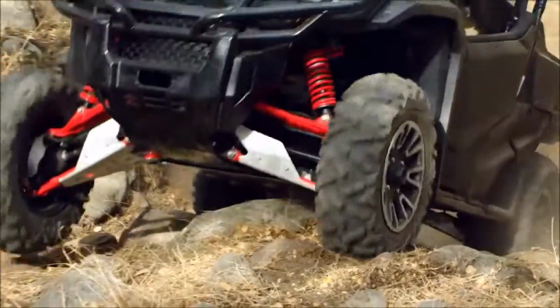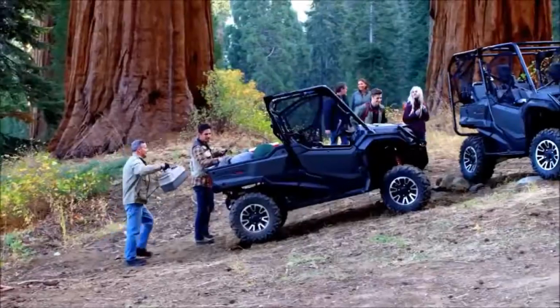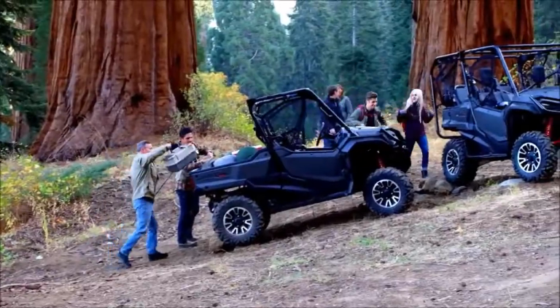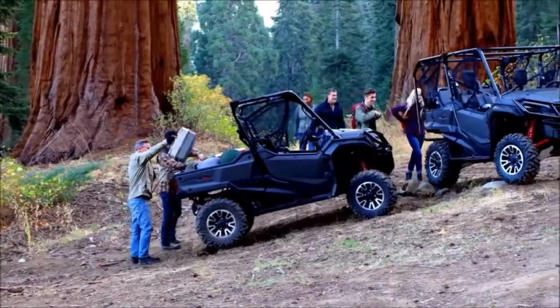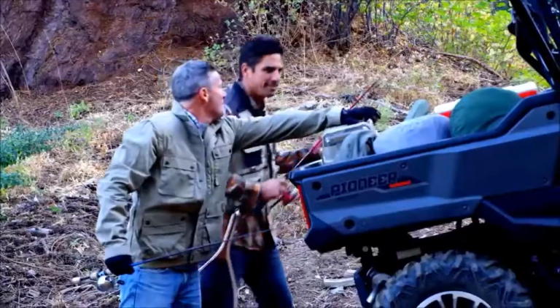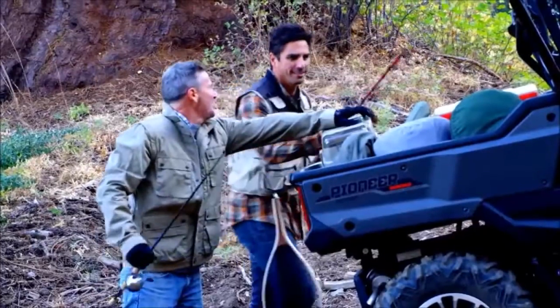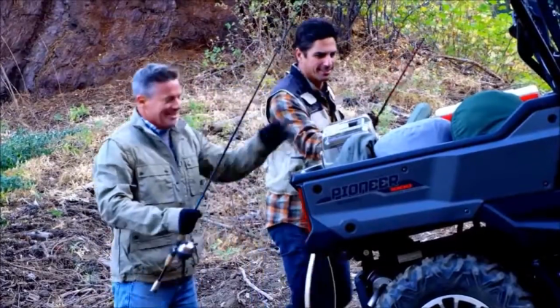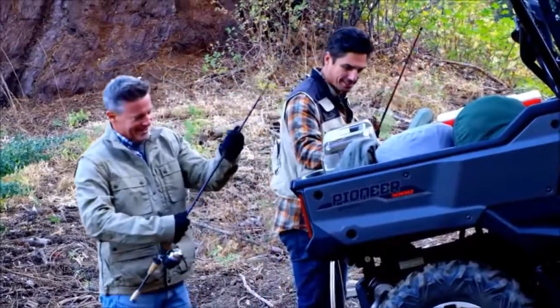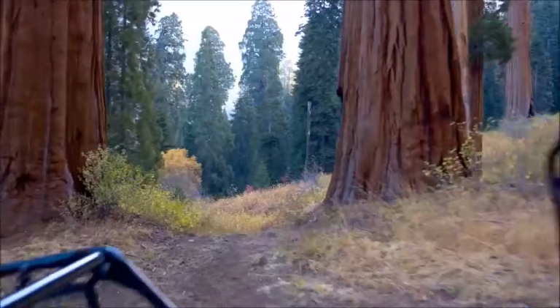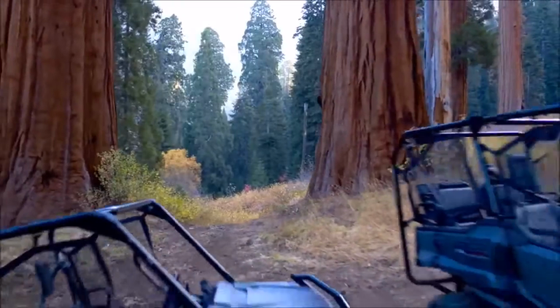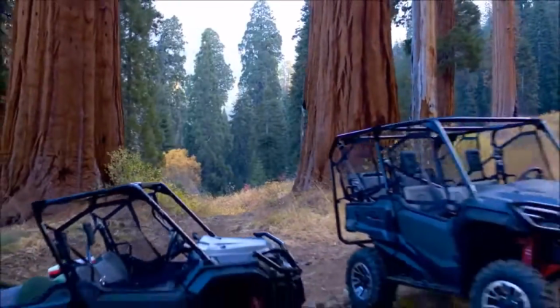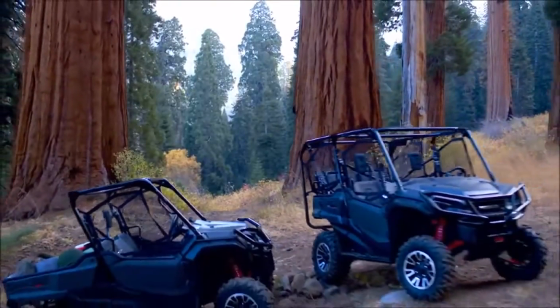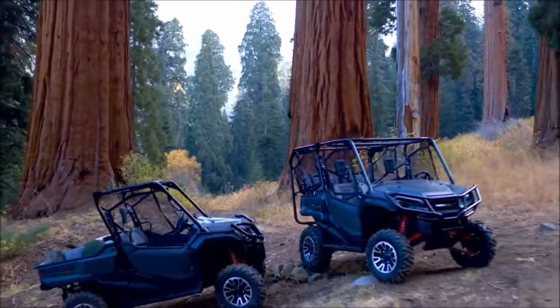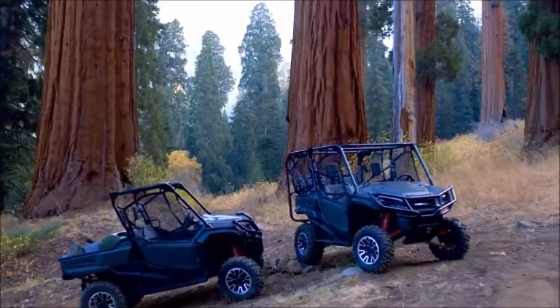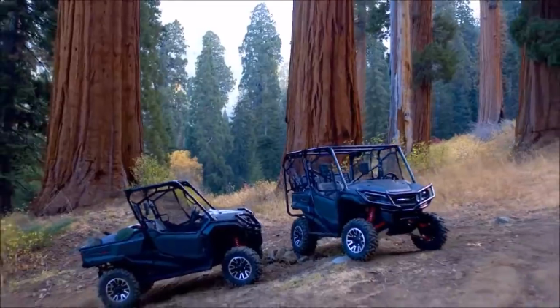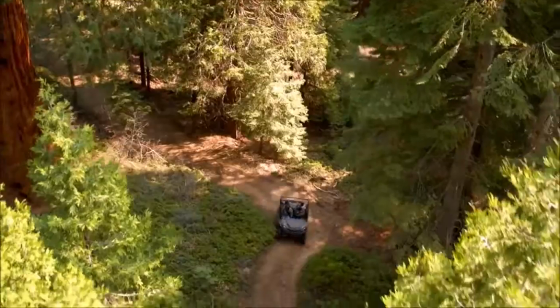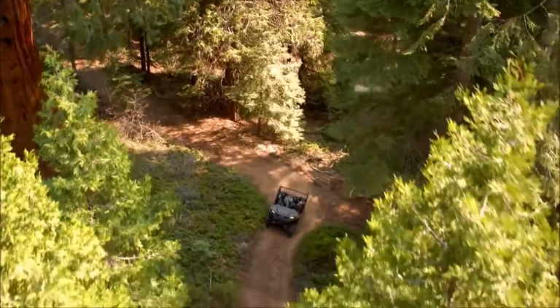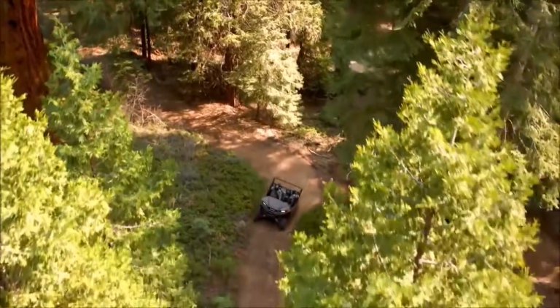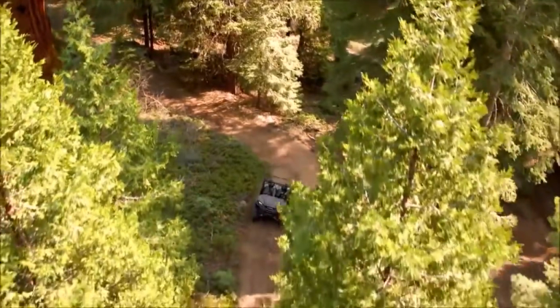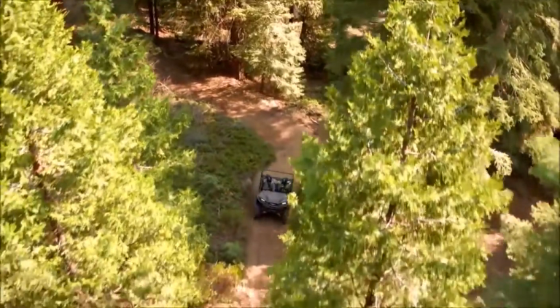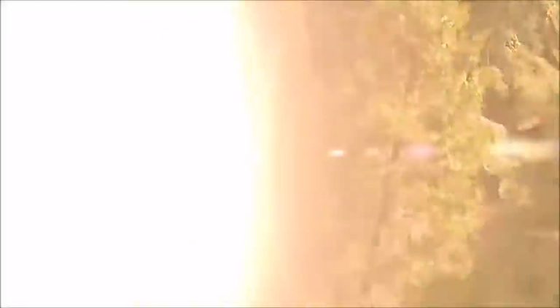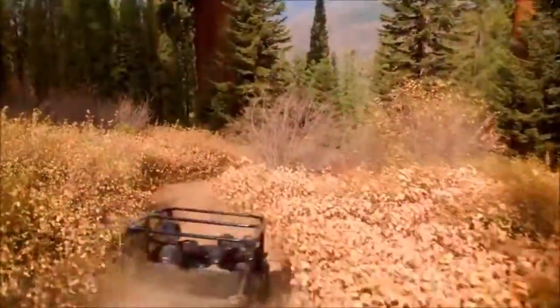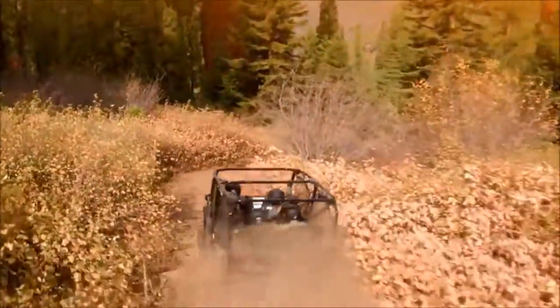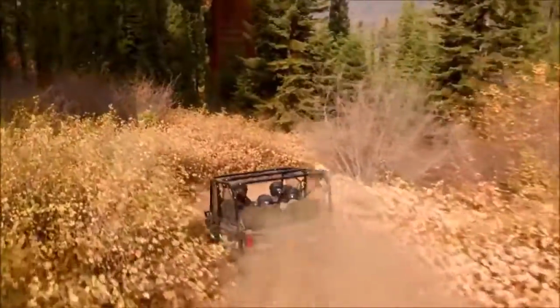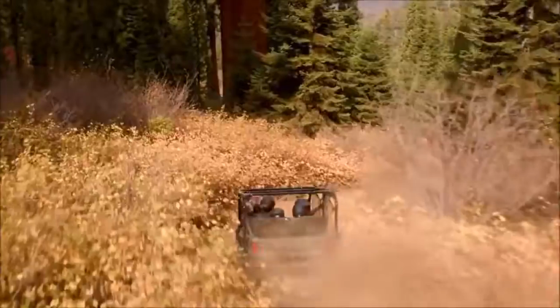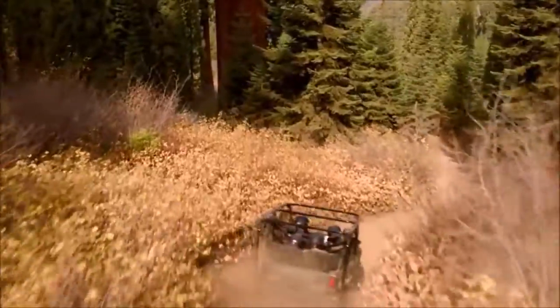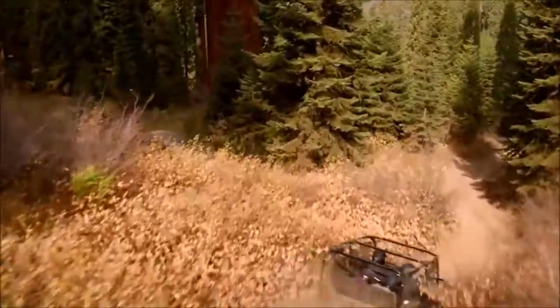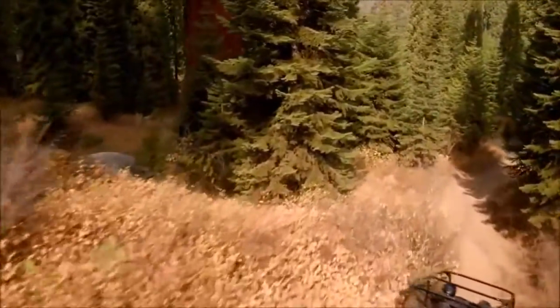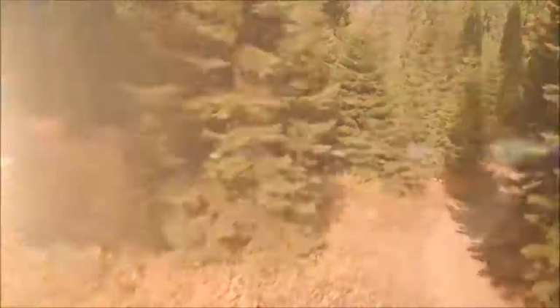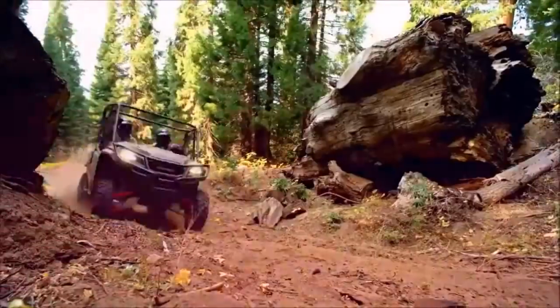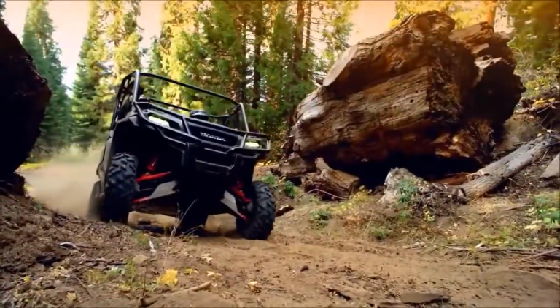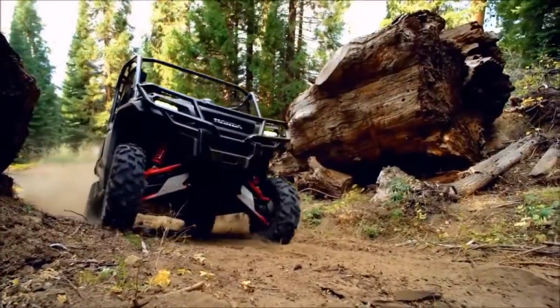Built for the customer who demands the absolute best. The all-new Limited Edition Pioneer 1000 and 1005 — flagship multi-purpose side-by-sides that are anything but limited.